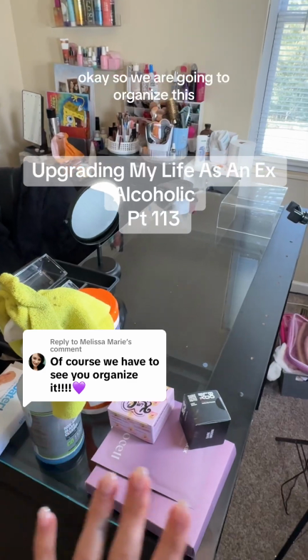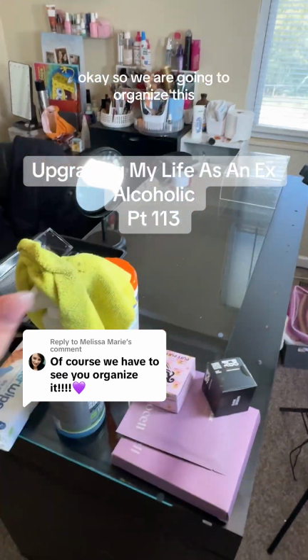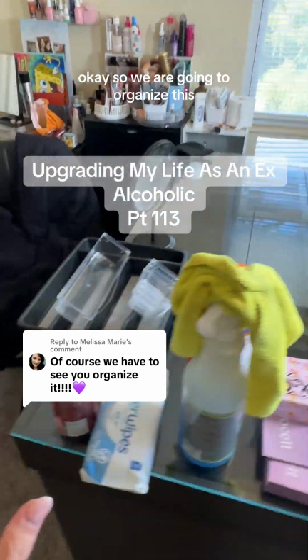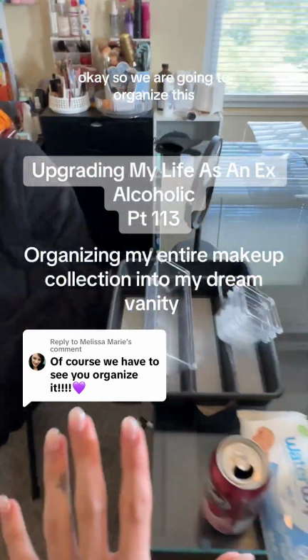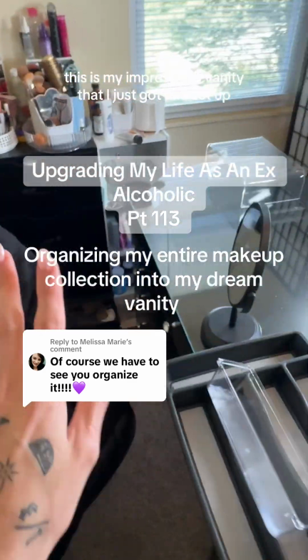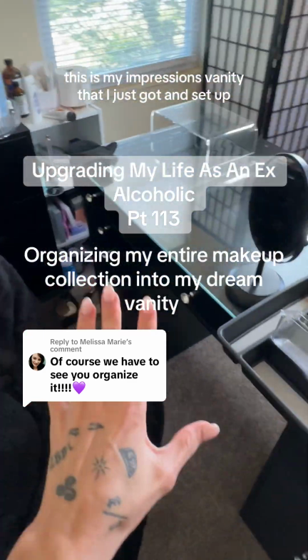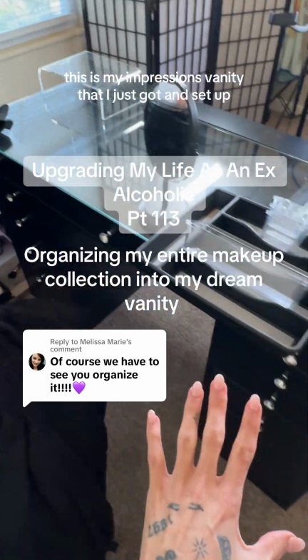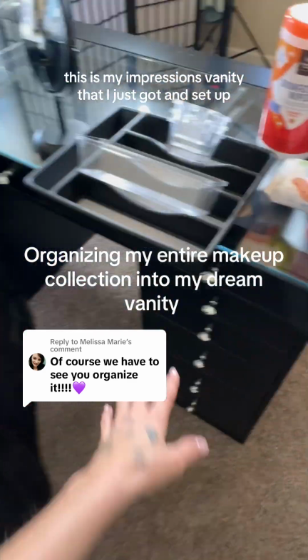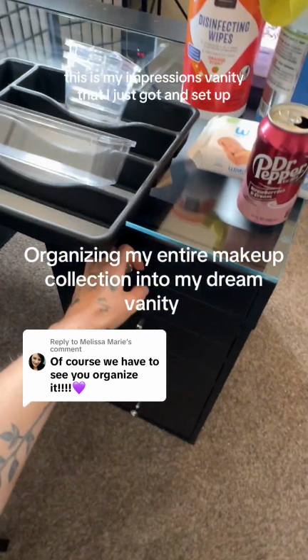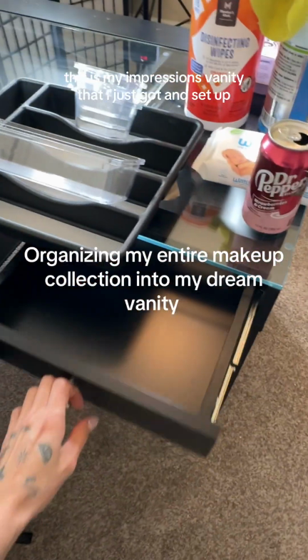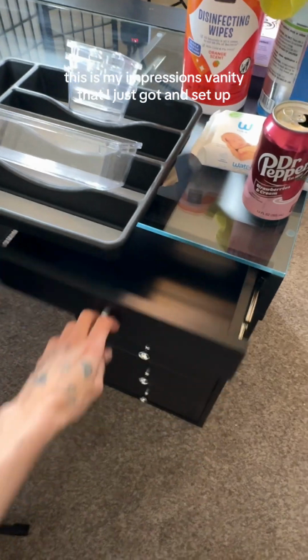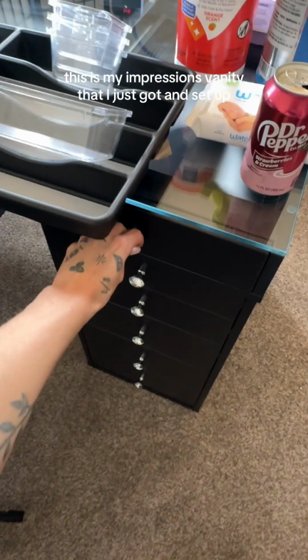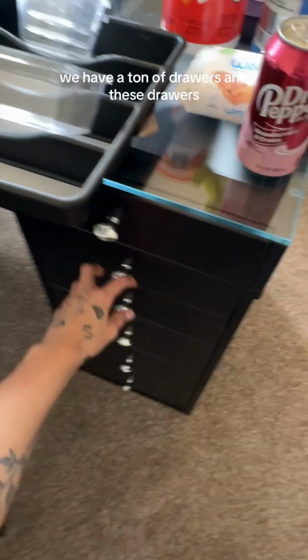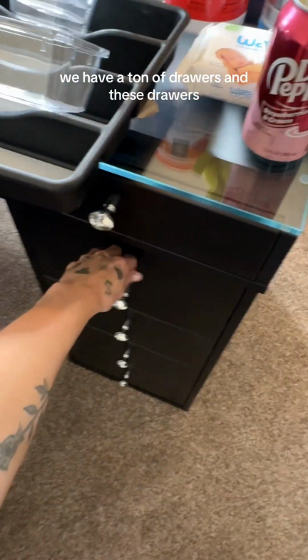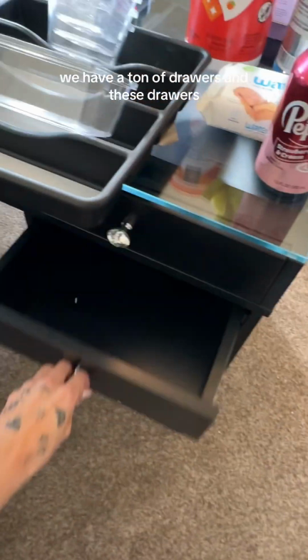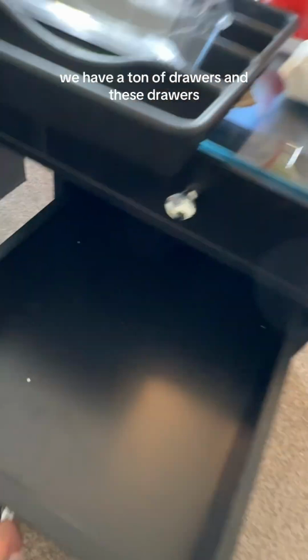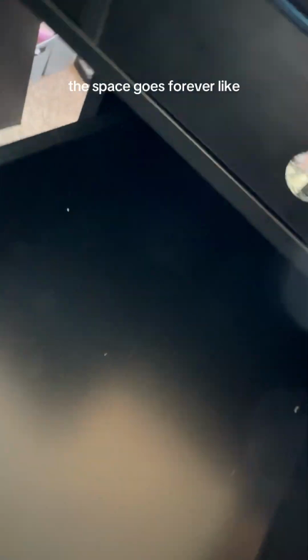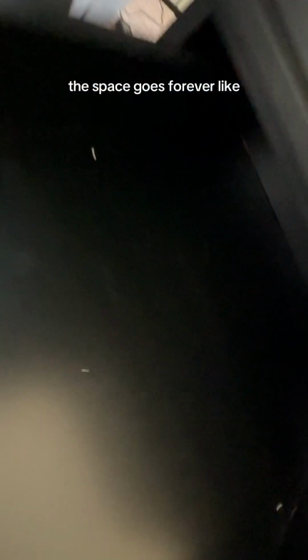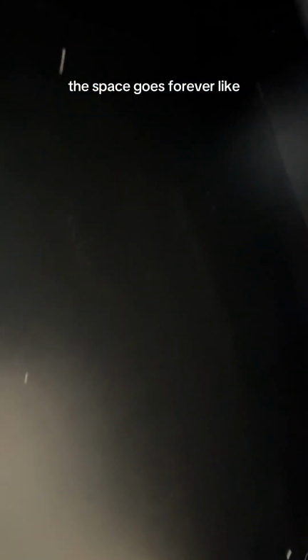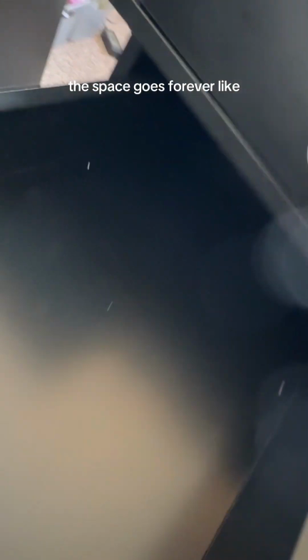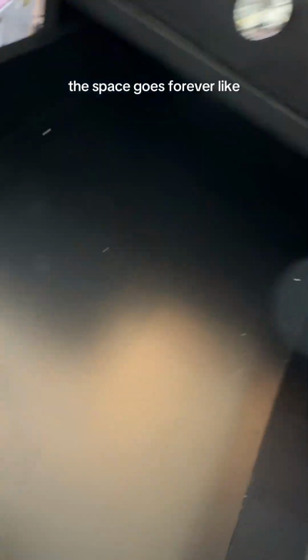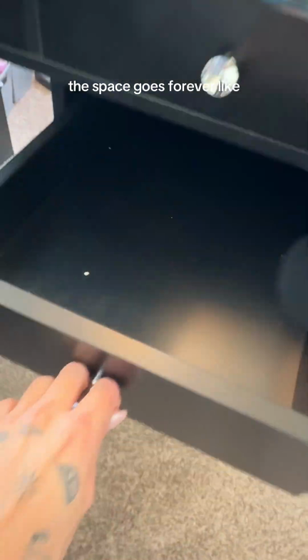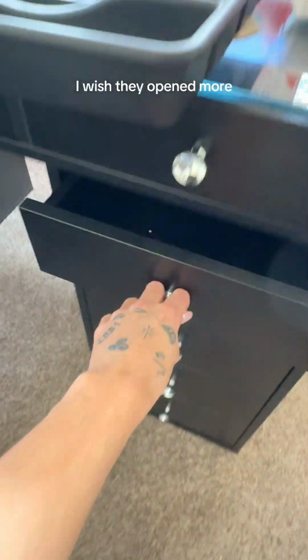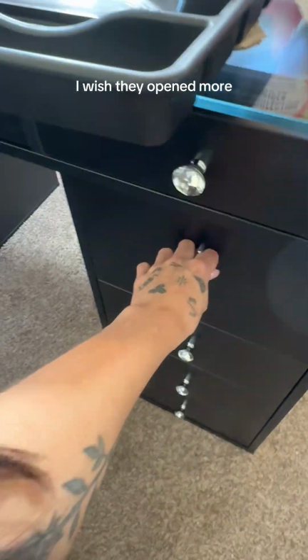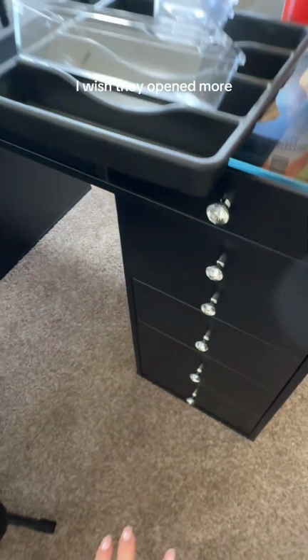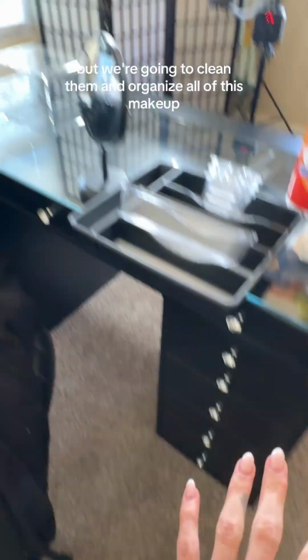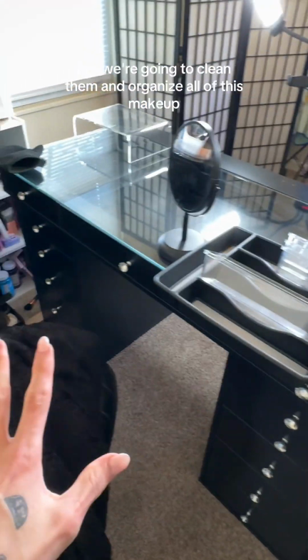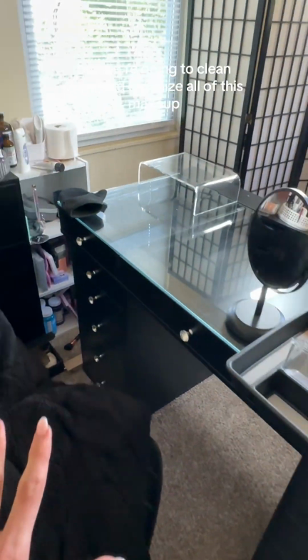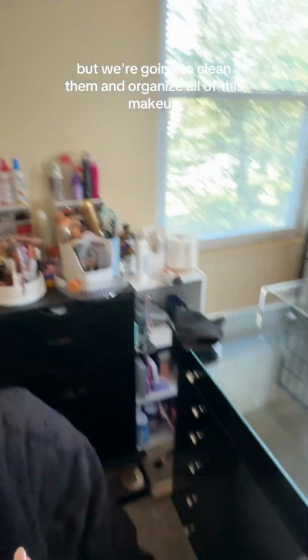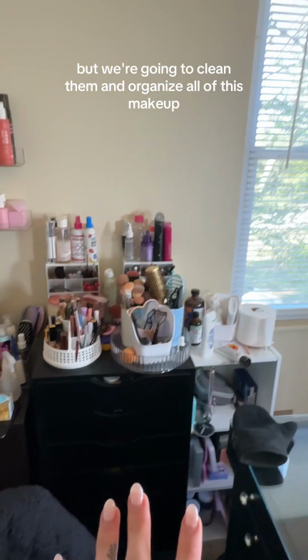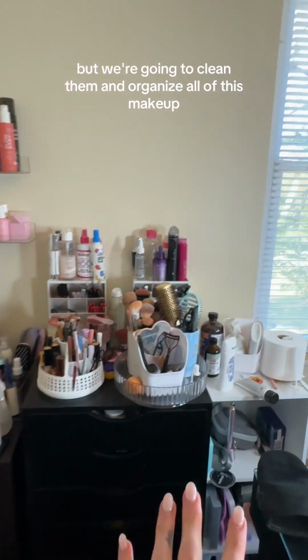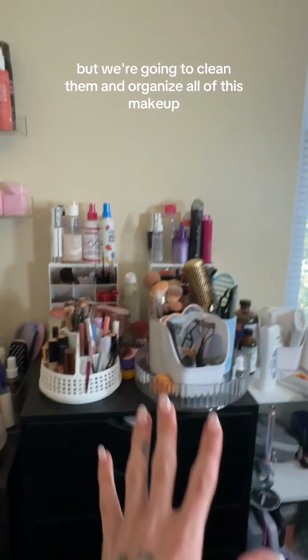We are going to organize this. This is my impressions vanity that I just got set up. We have a ton of drawers, and these drawers, the space goes forever. I wish they opened more, but we're going to clean them and organize all of this makeup.